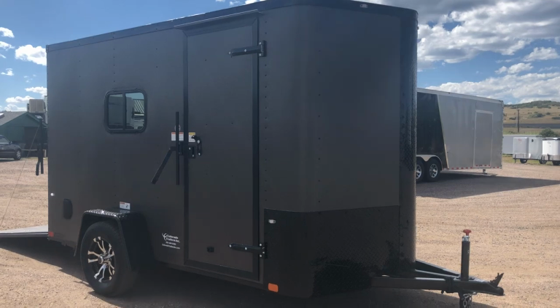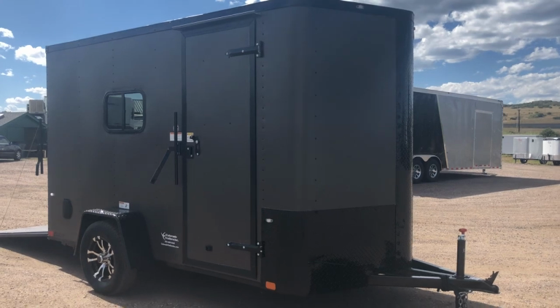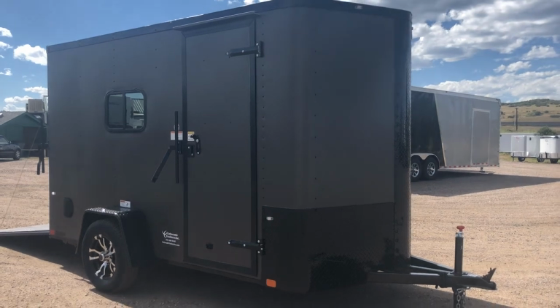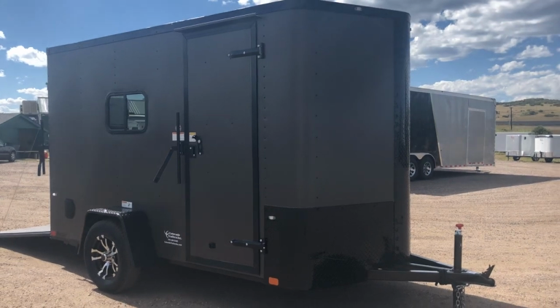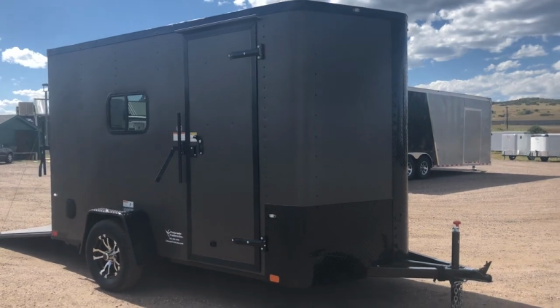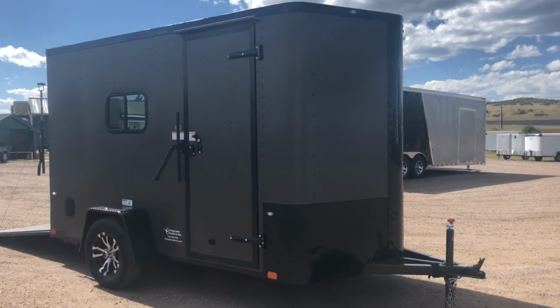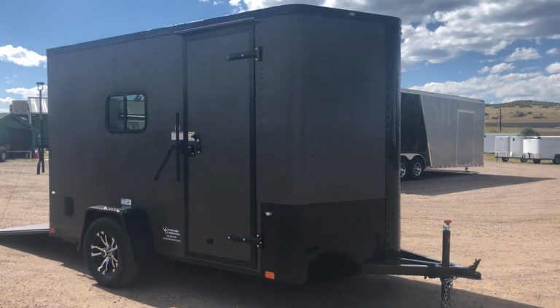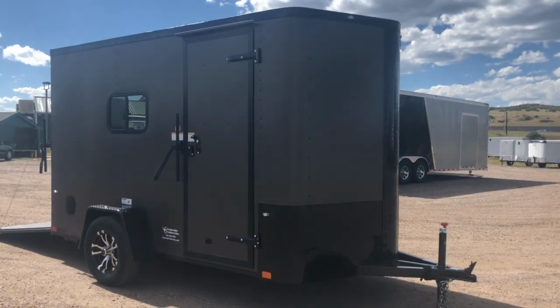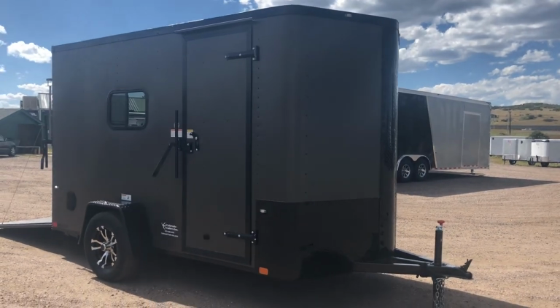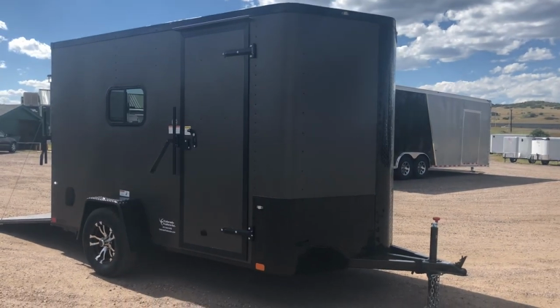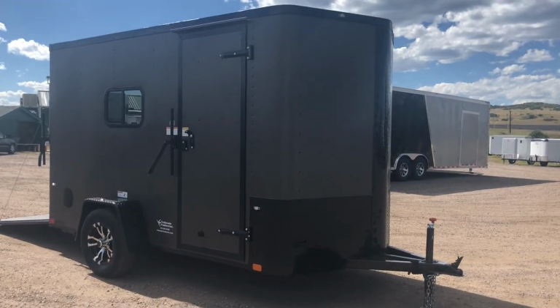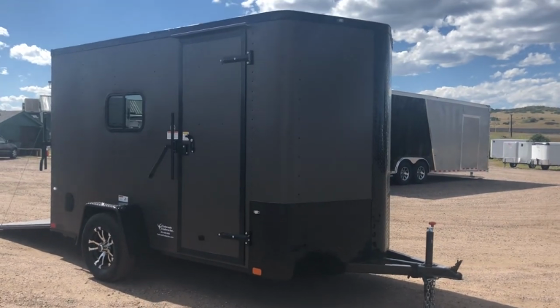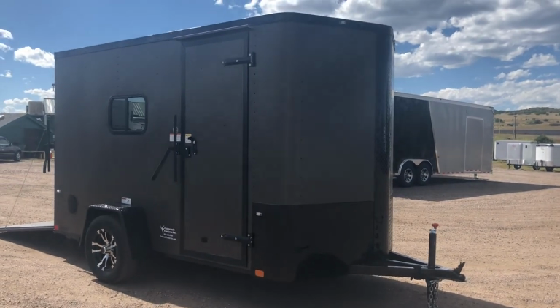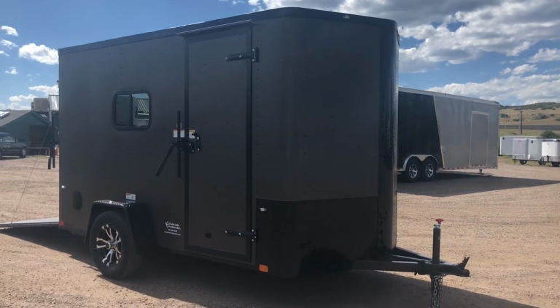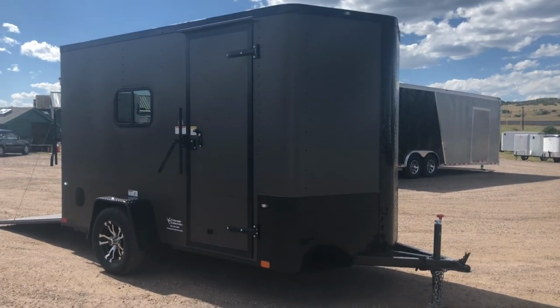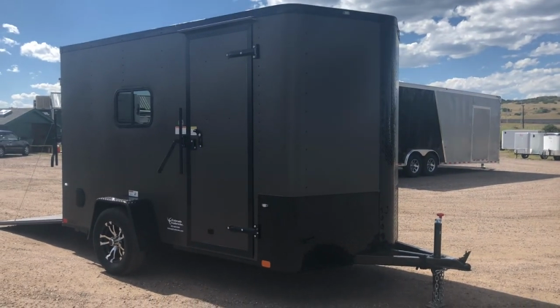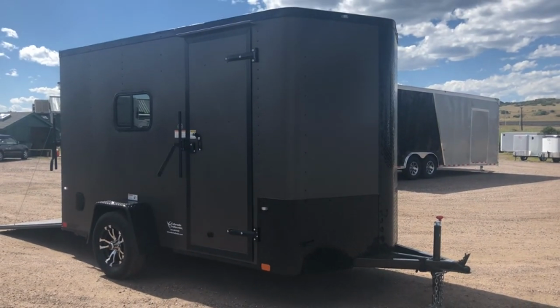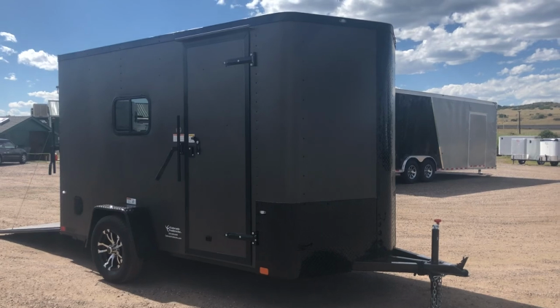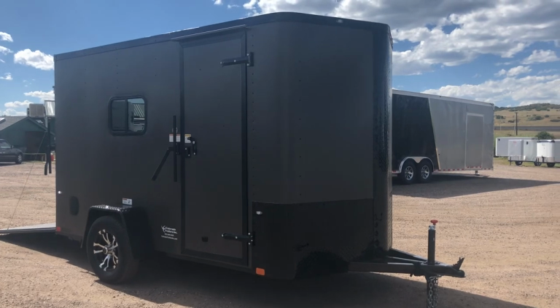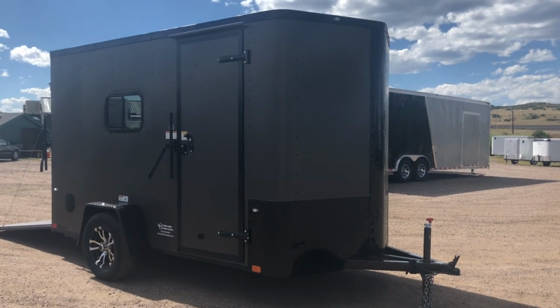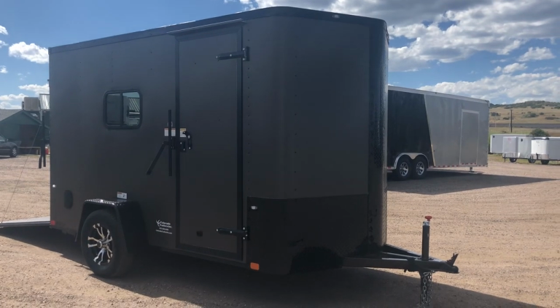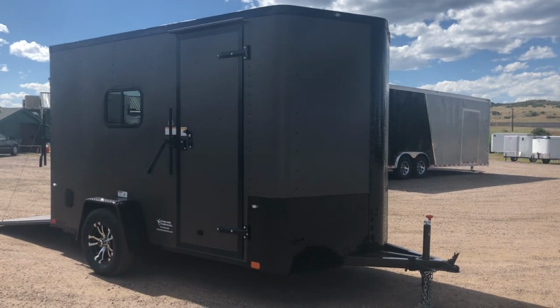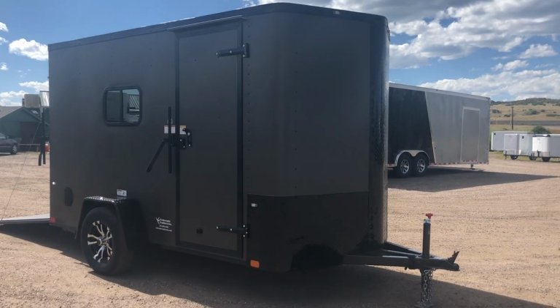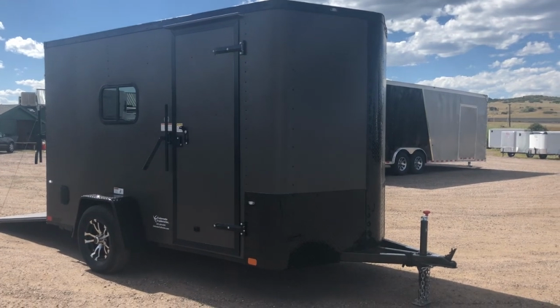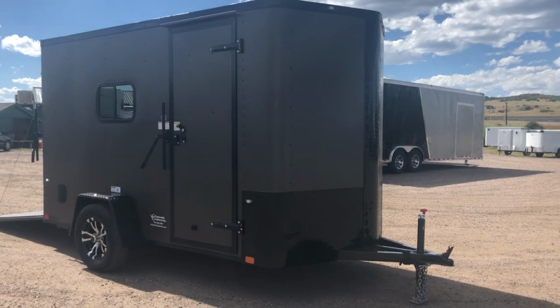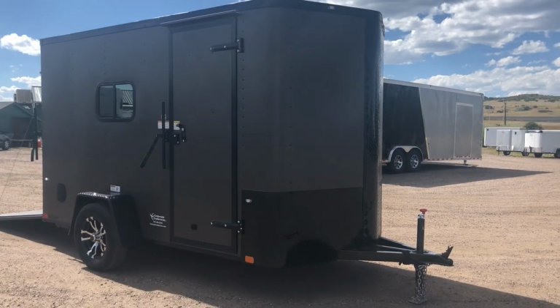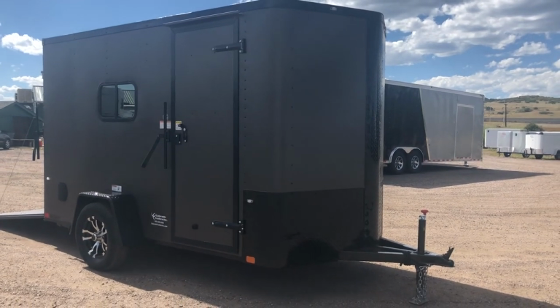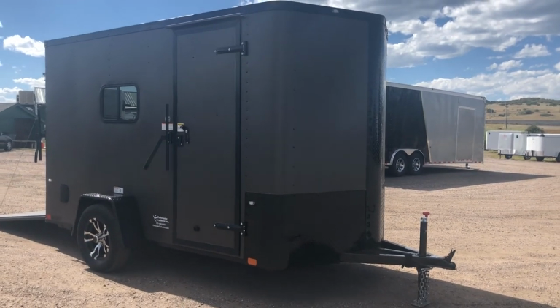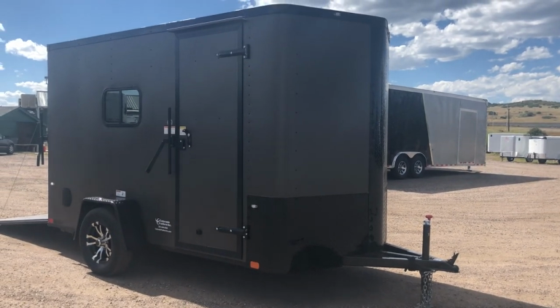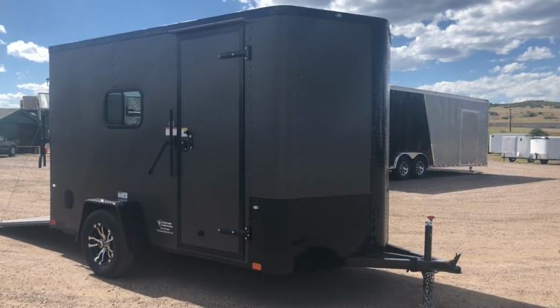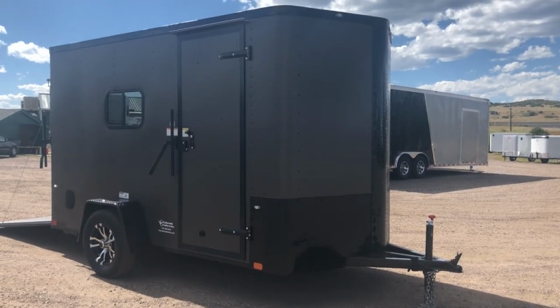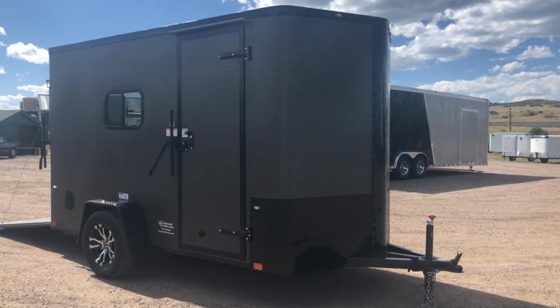Hey everybody, it's Colorado Trailers. Wanted to show you guys a unit we just got on the ground. This is a 2019 Cargocraft 6x12 in a matte bronze blackout package.